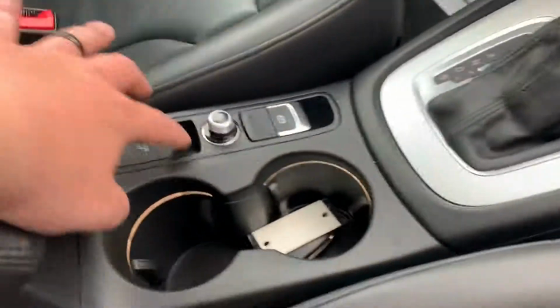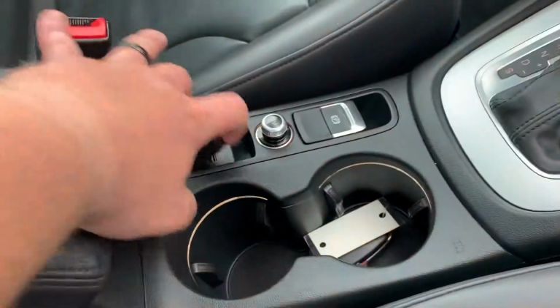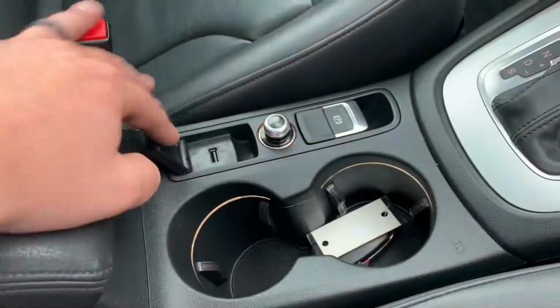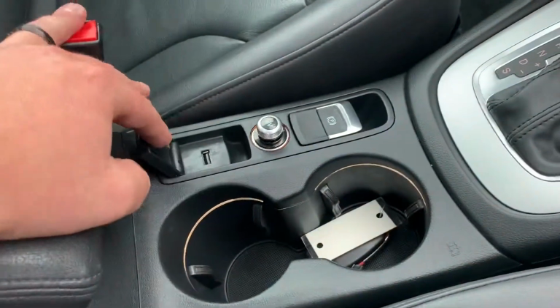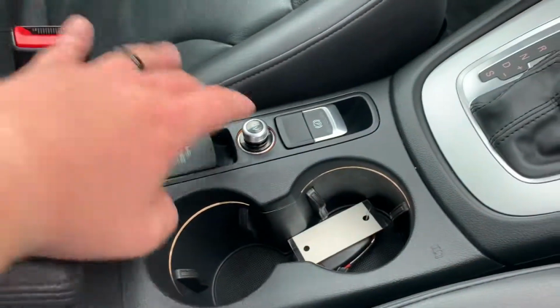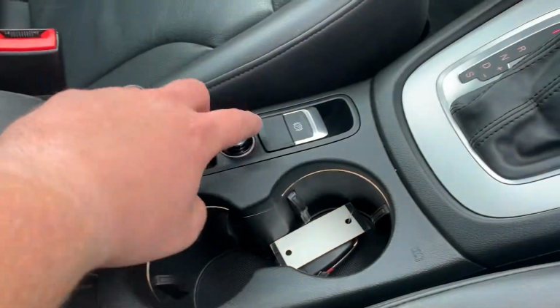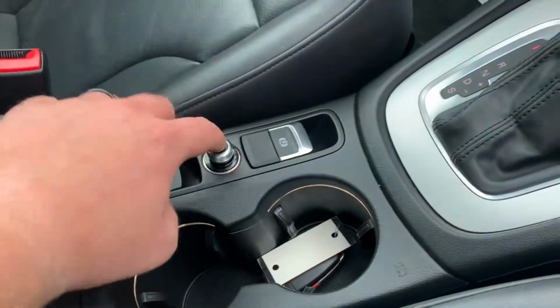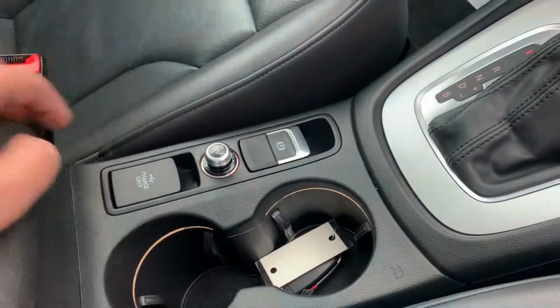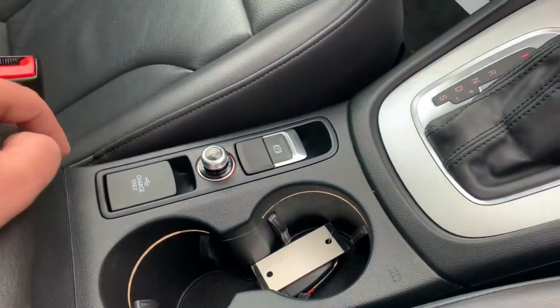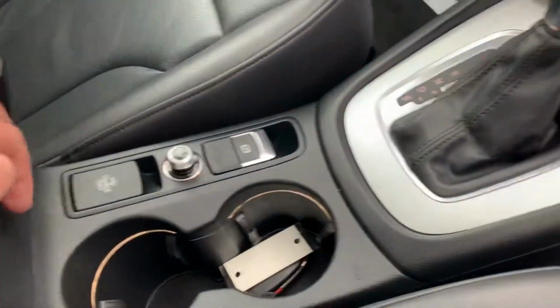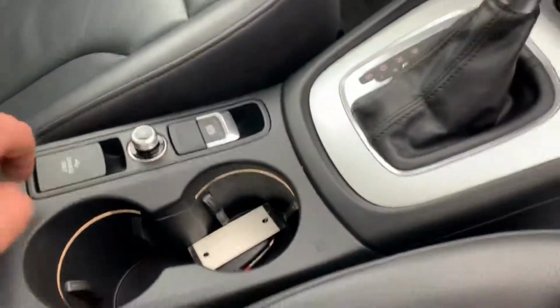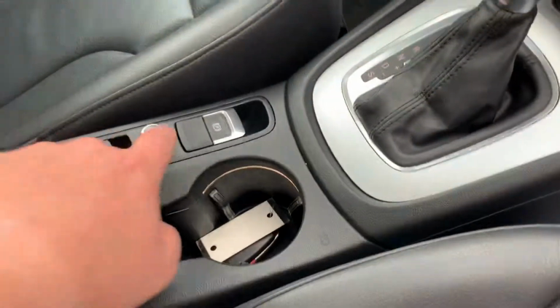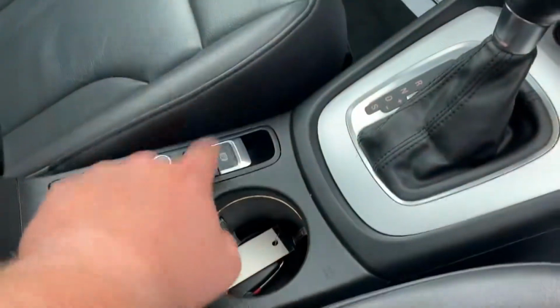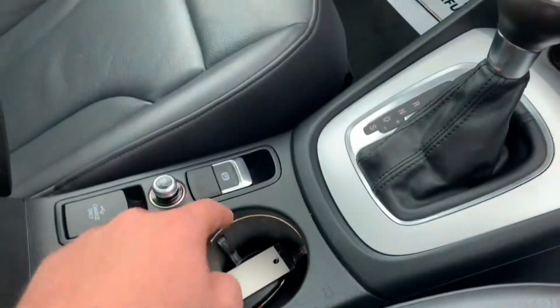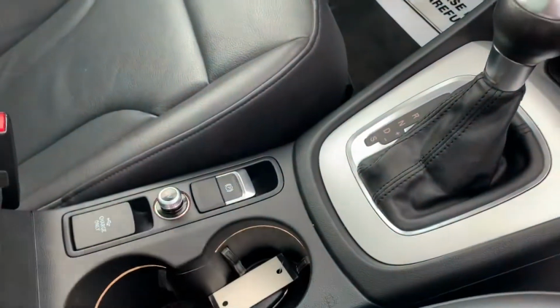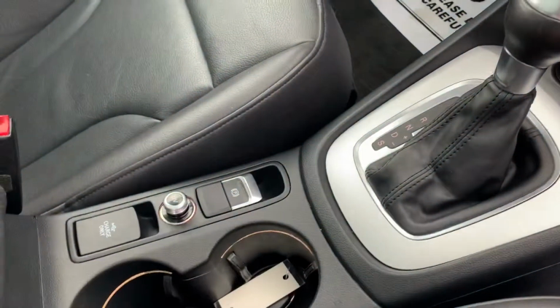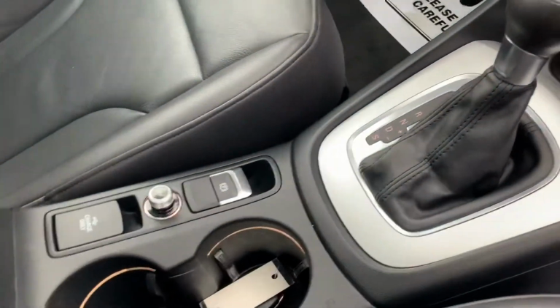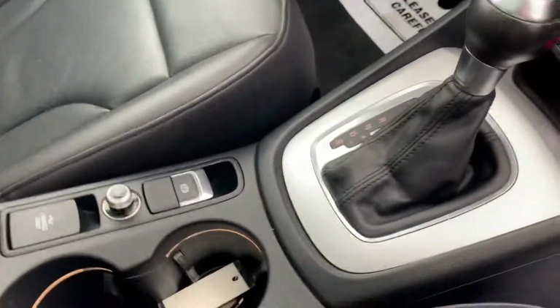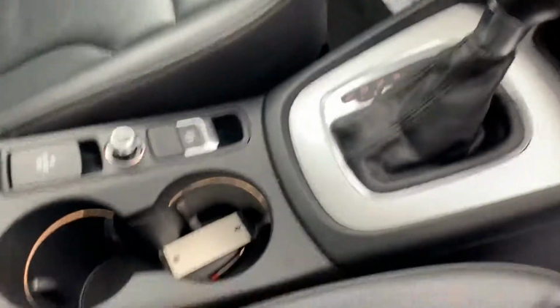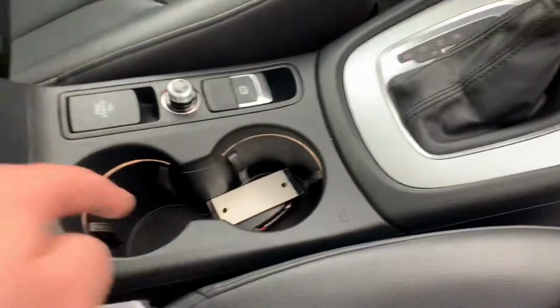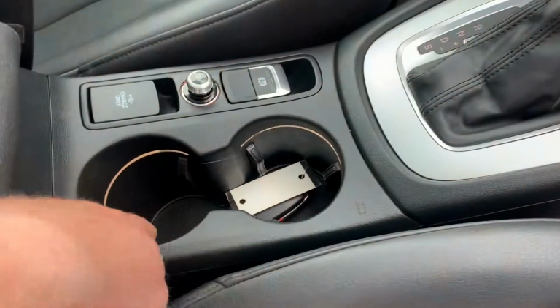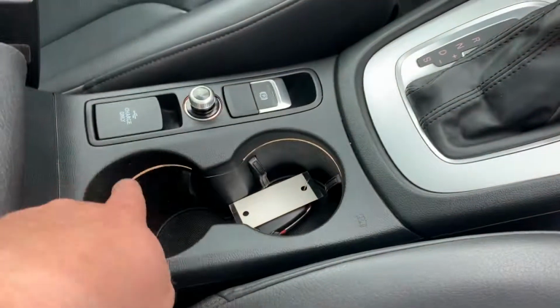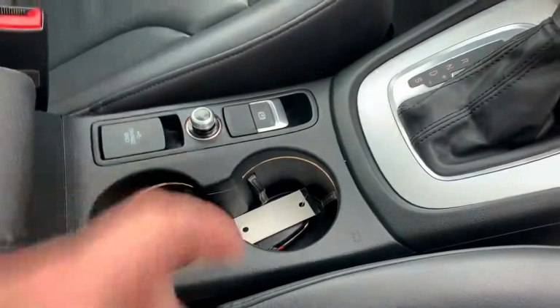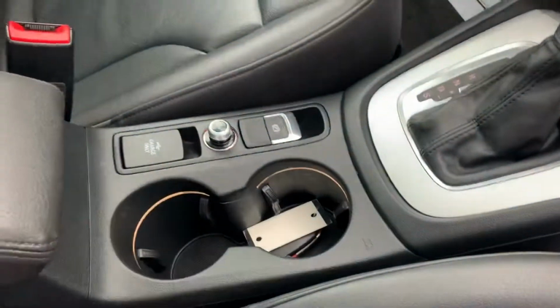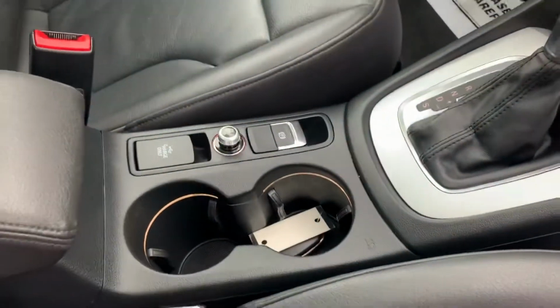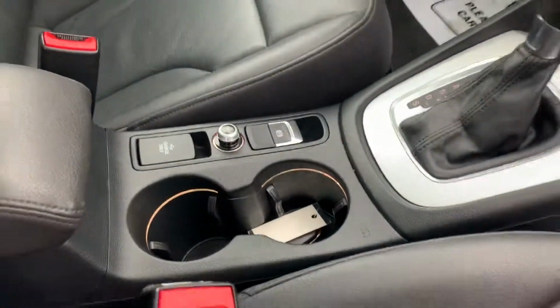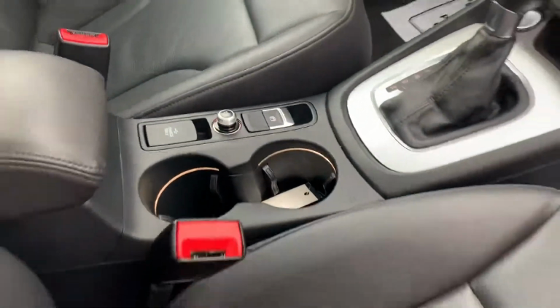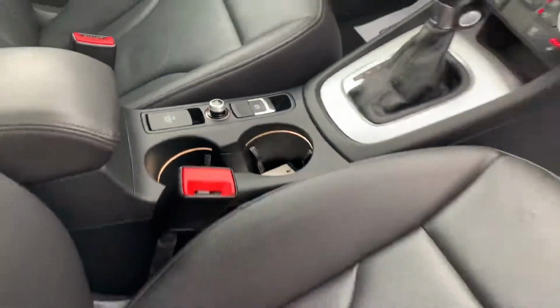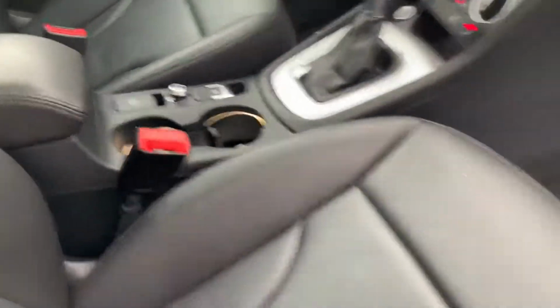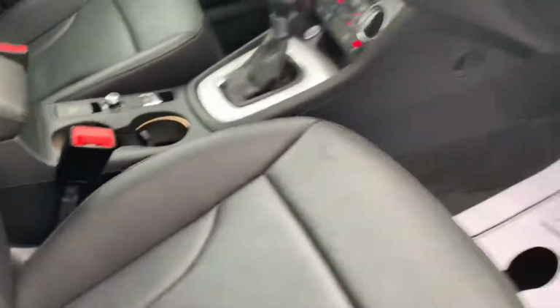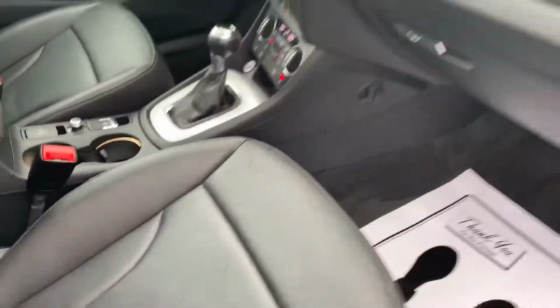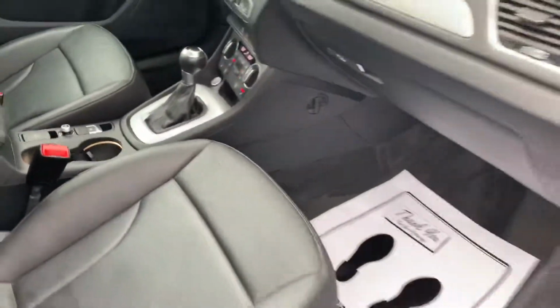We have a USB charging port, 12-volt power output, electronic parking brake, and illuminated cup holders — which I thought was a nice little touch.